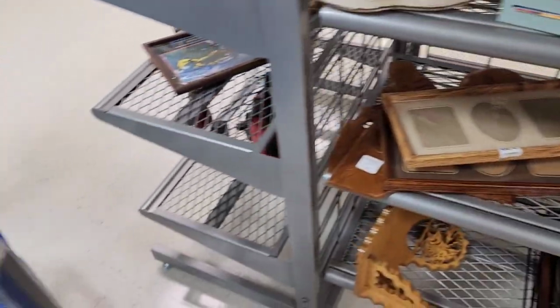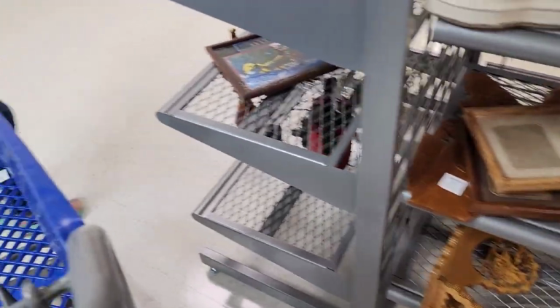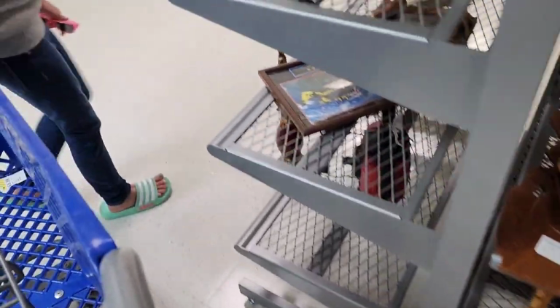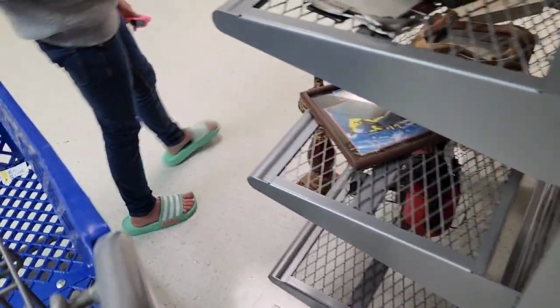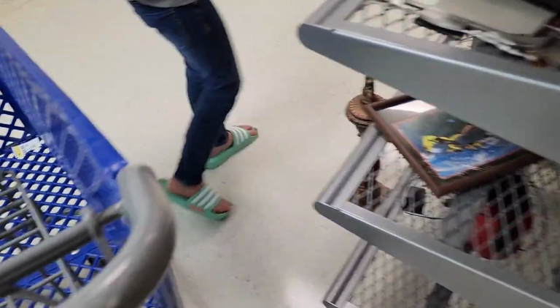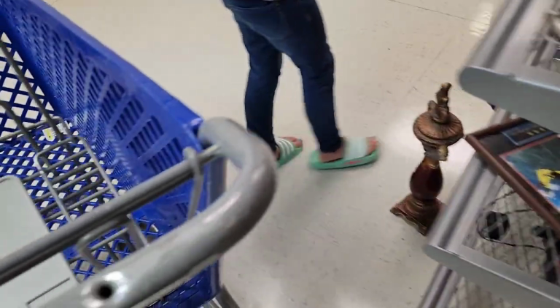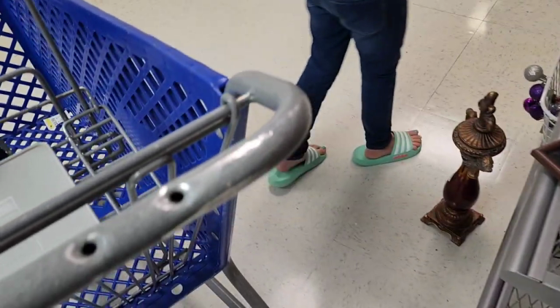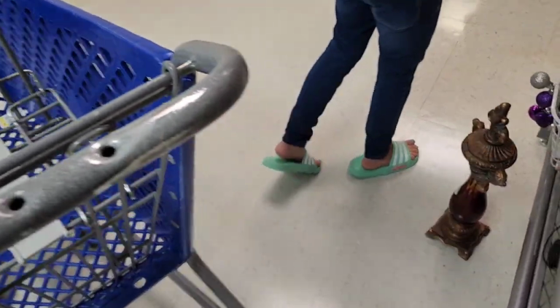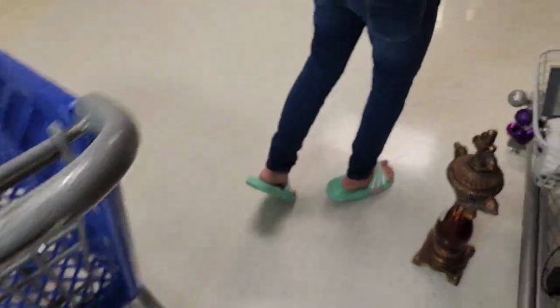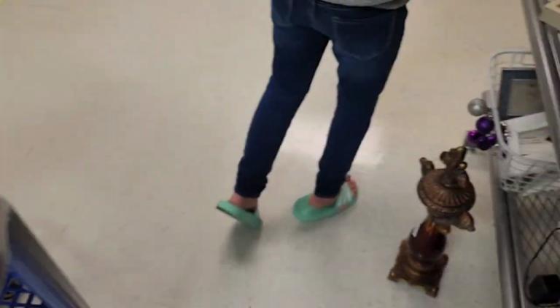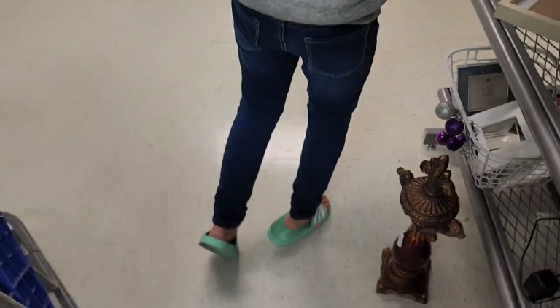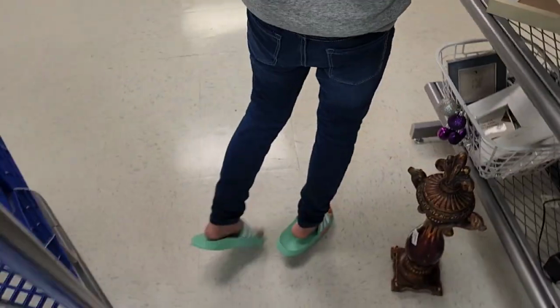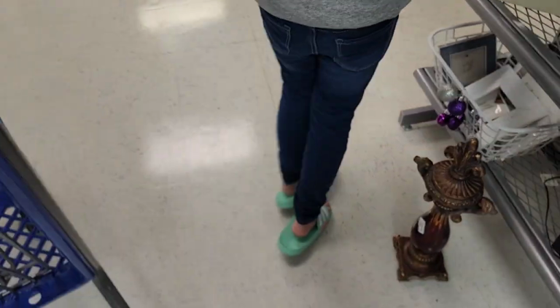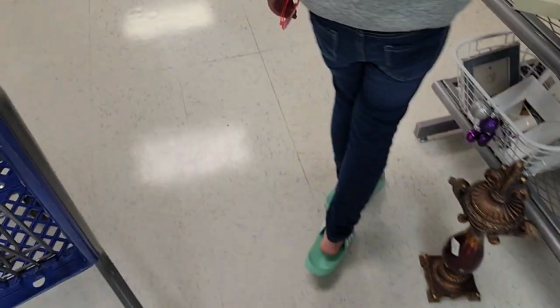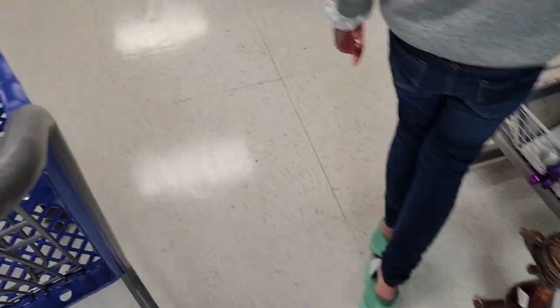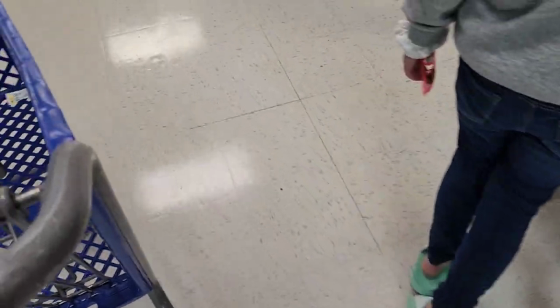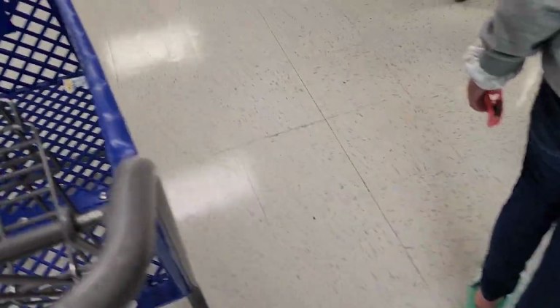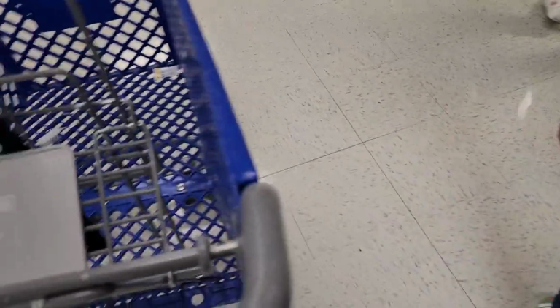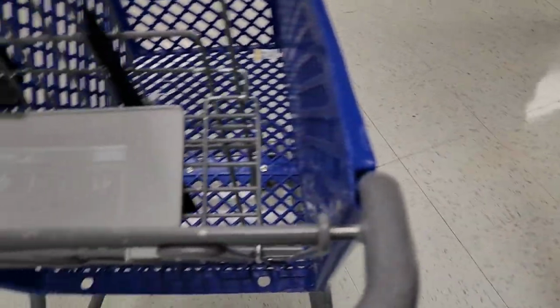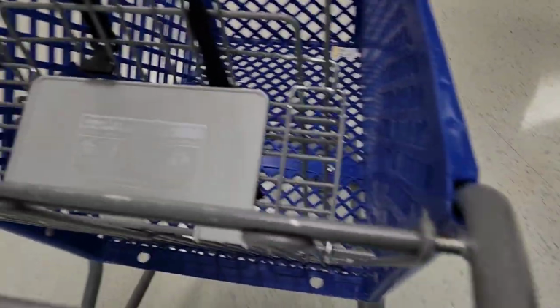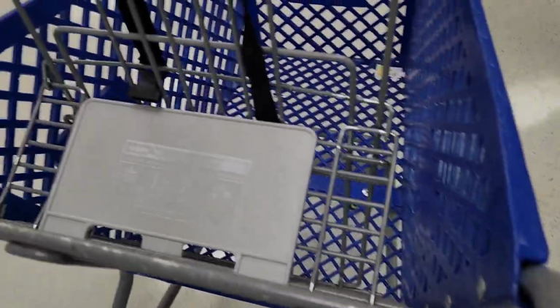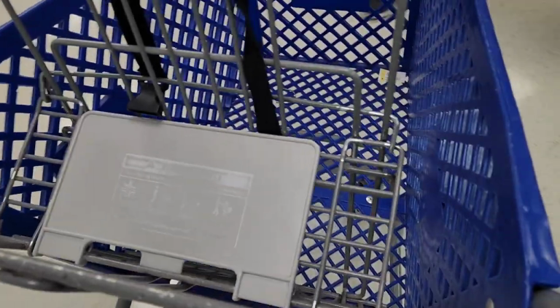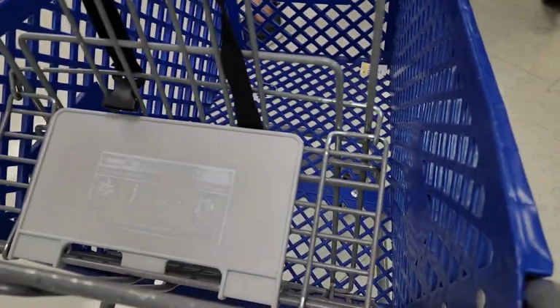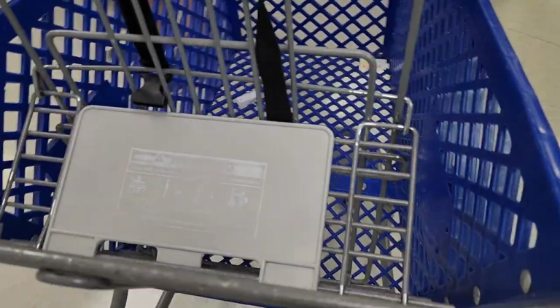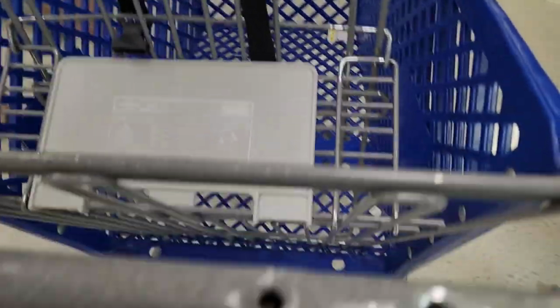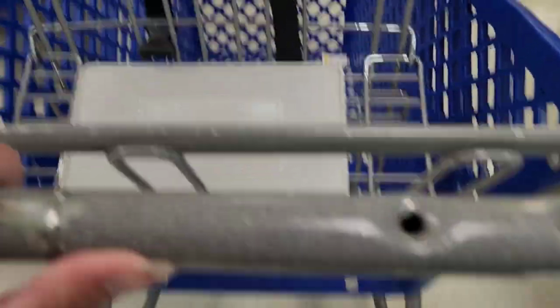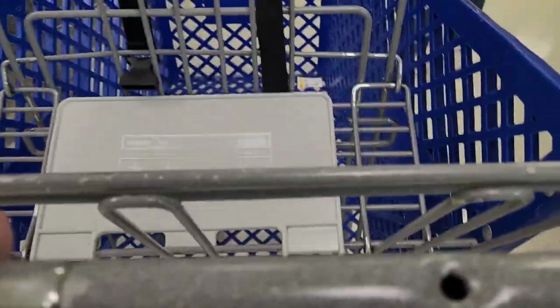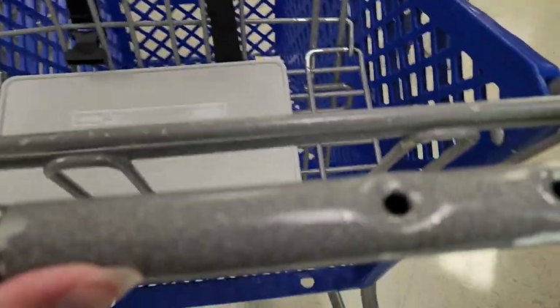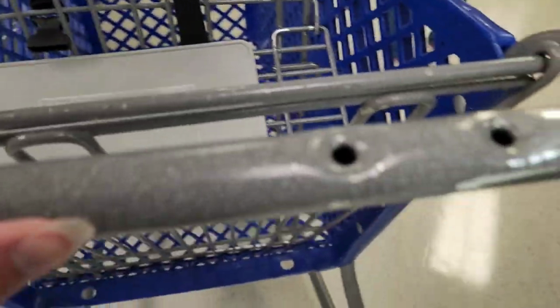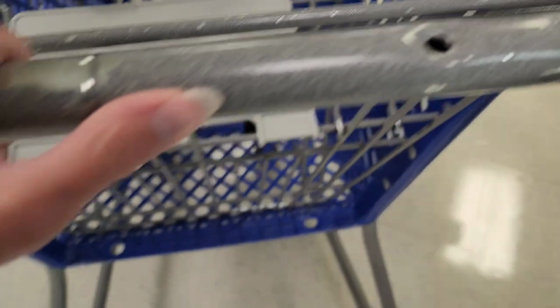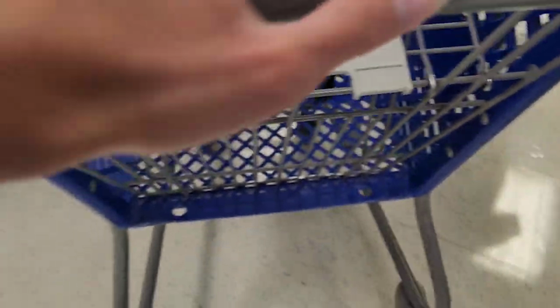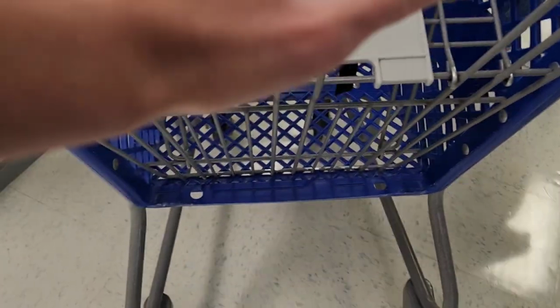This Goodwill is a hit and a miss, so you don't really know what you're going to find. Anytime you go to a Goodwill or any thrift store, you don't really know what you're going to find.